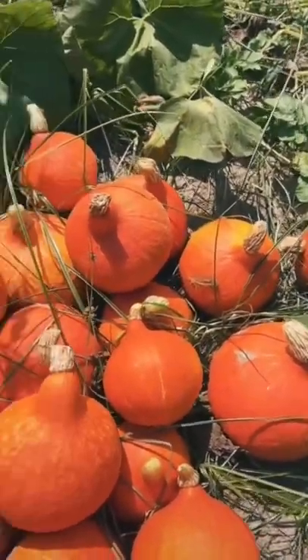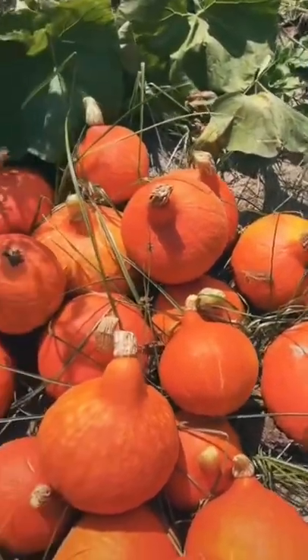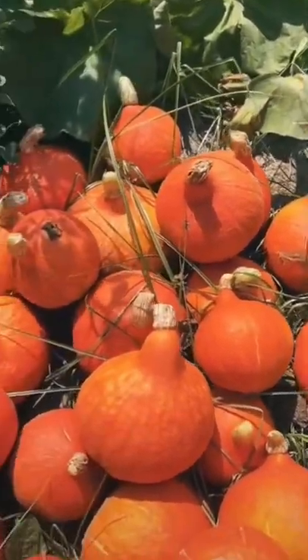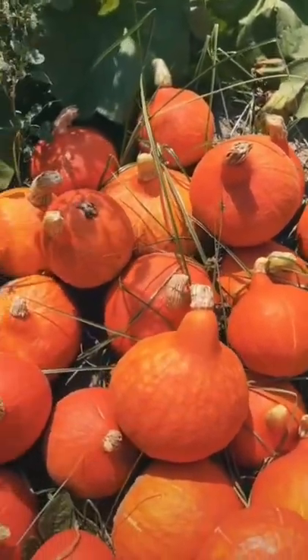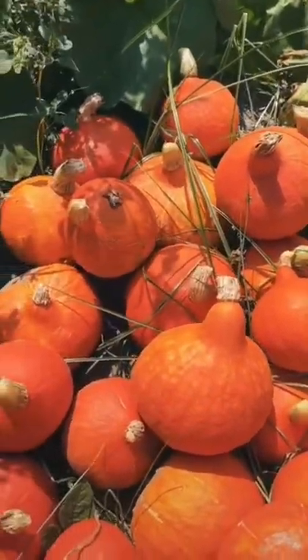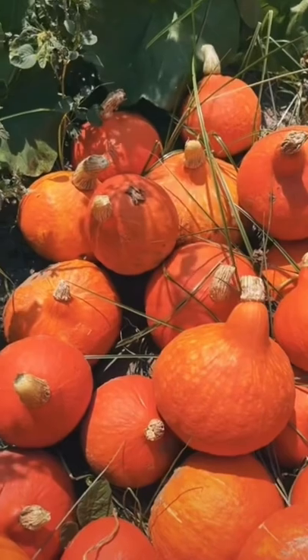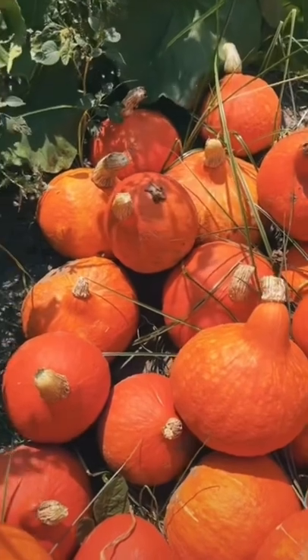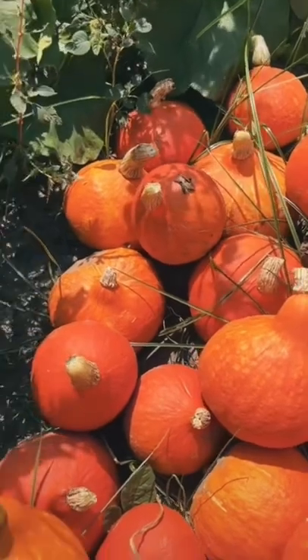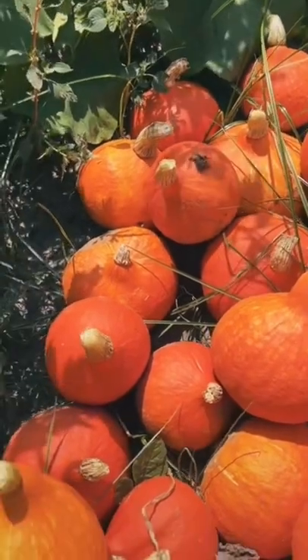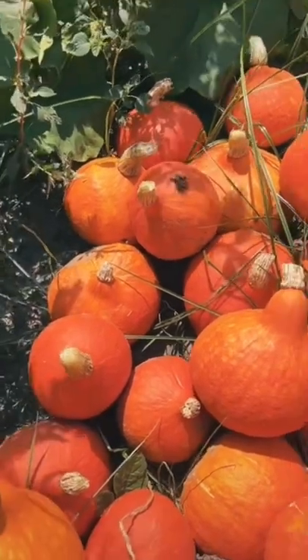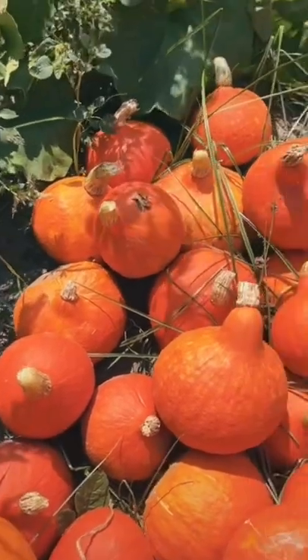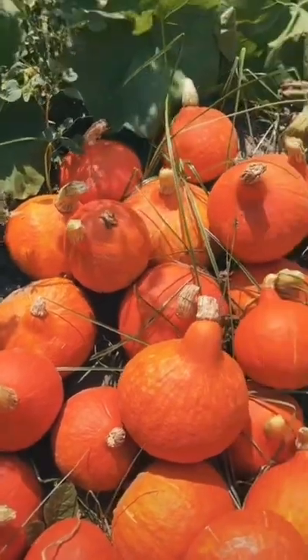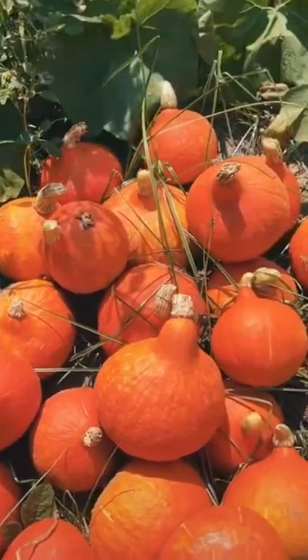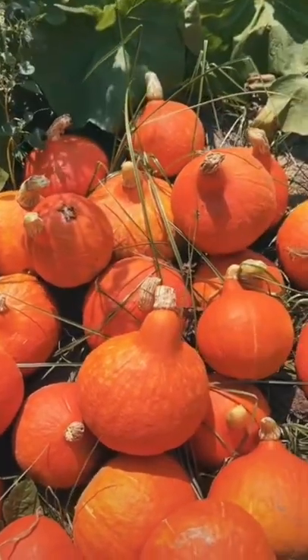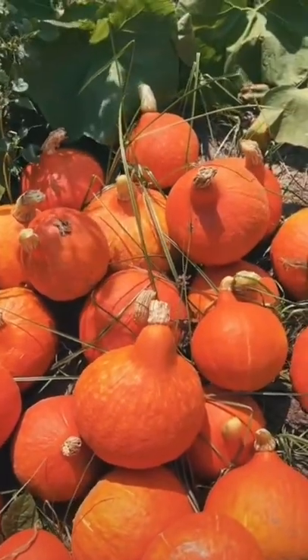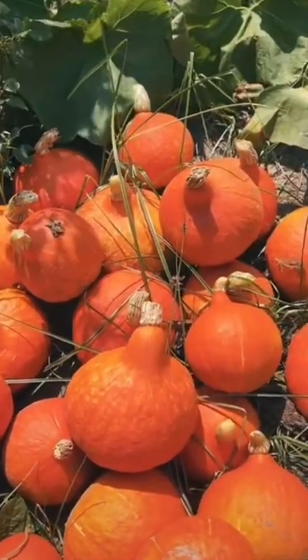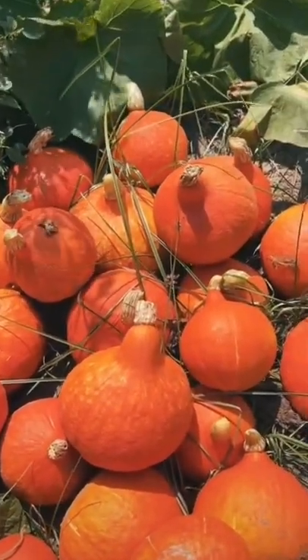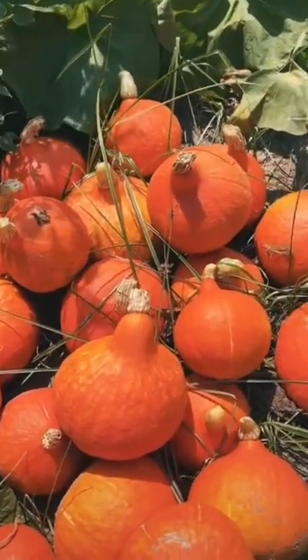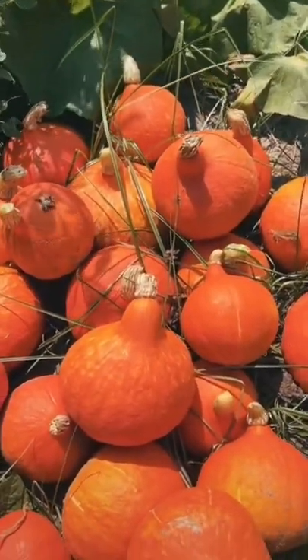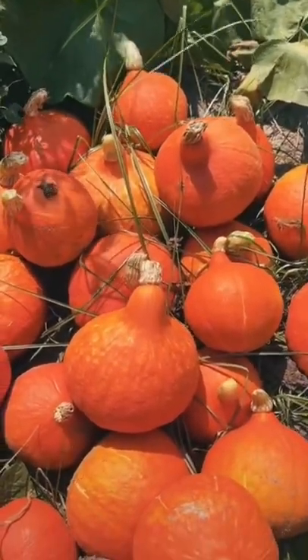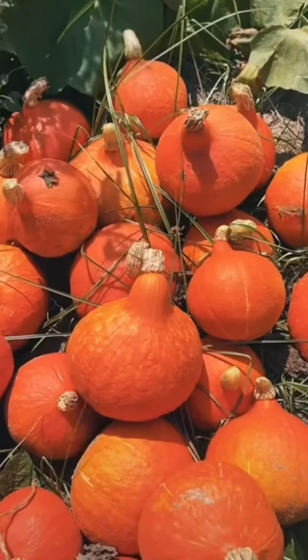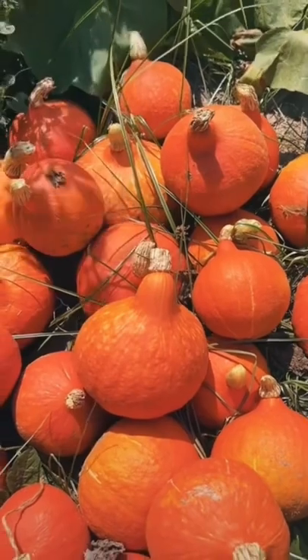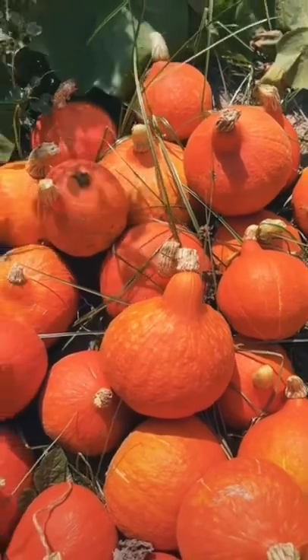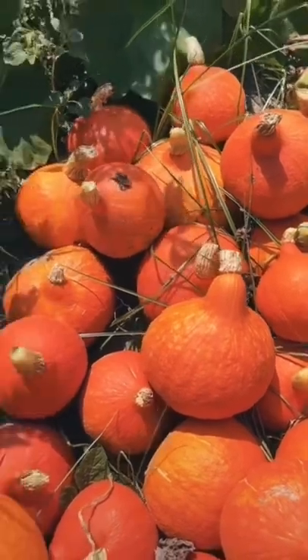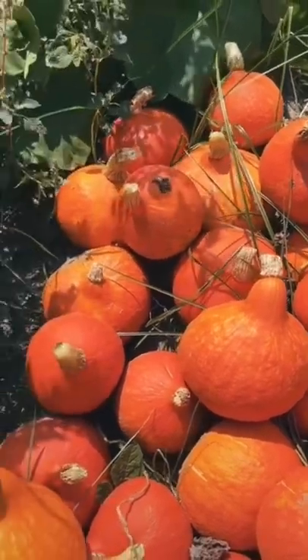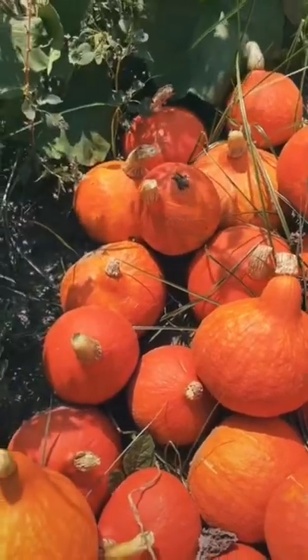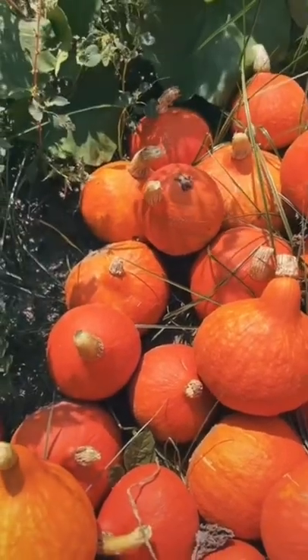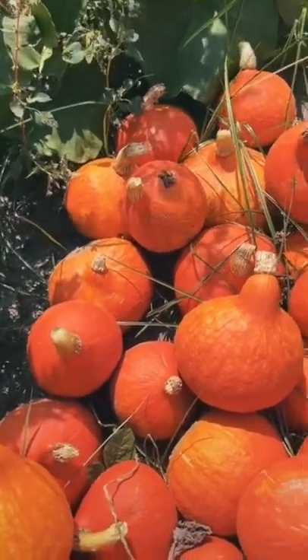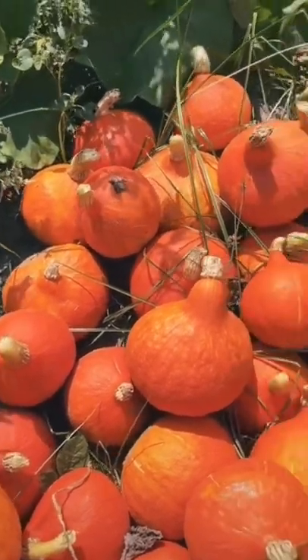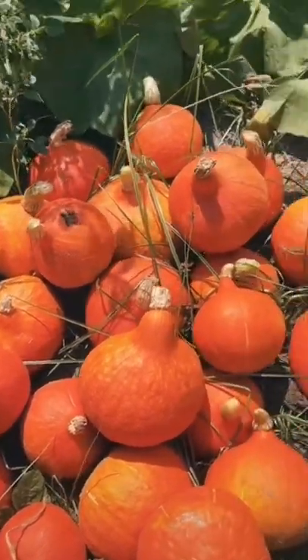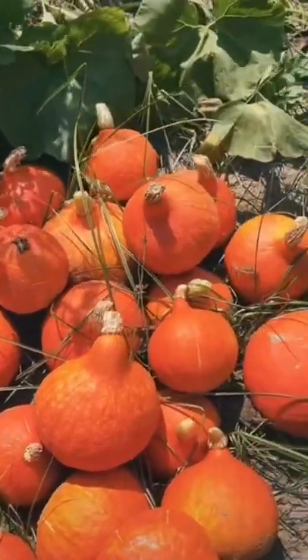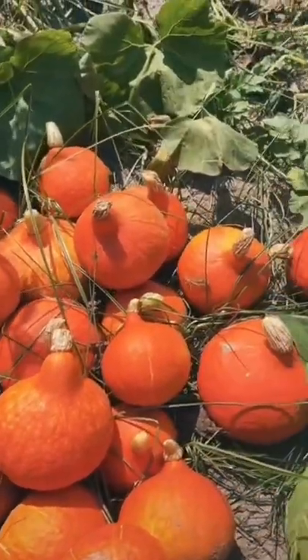These things are easy to grow, and best of all they store for months — I mean months. You can keep them in your barn and just go out there and grab one whenever you need. What a better food source.